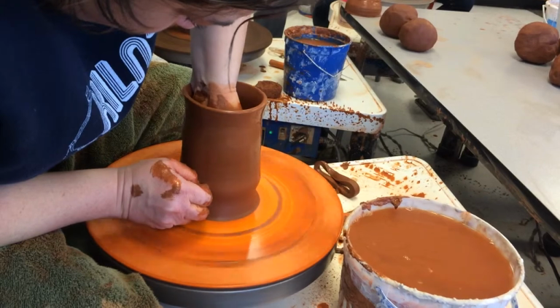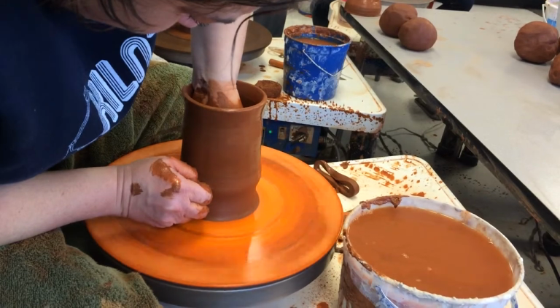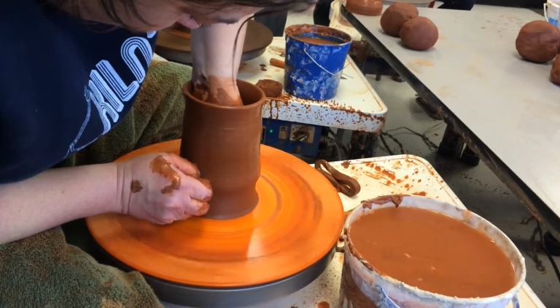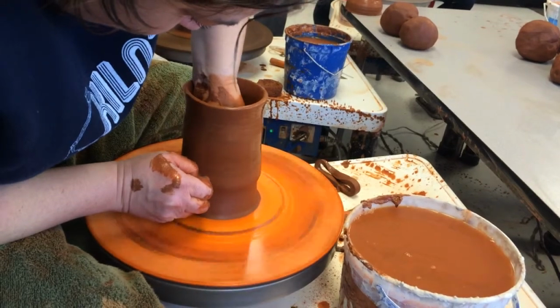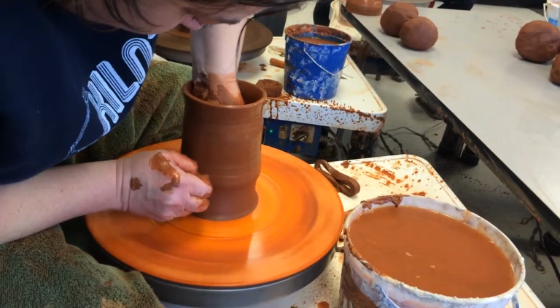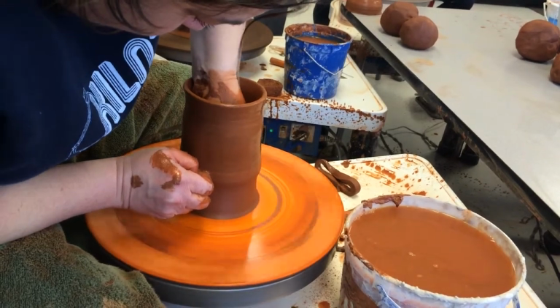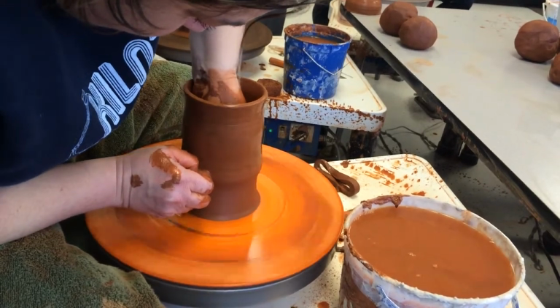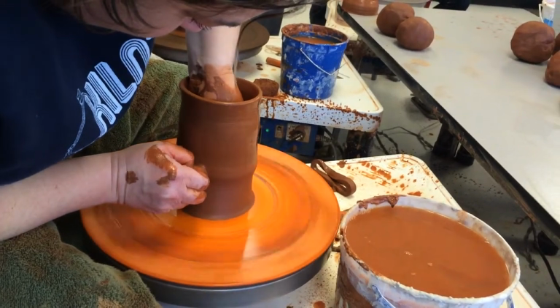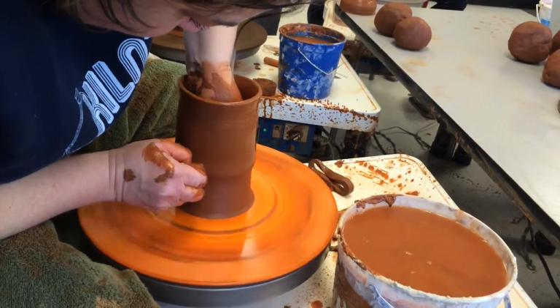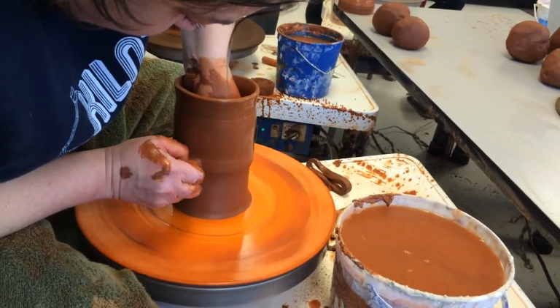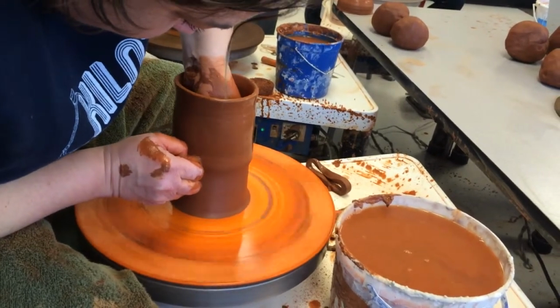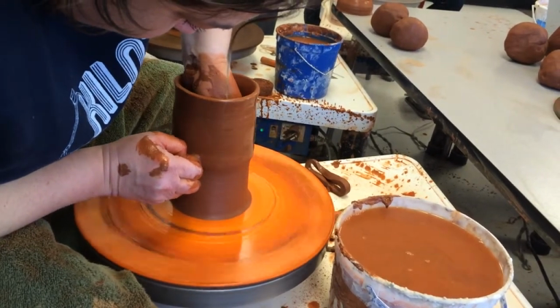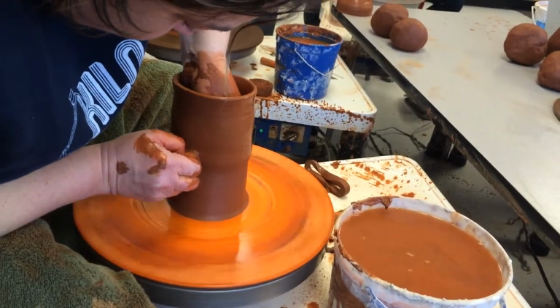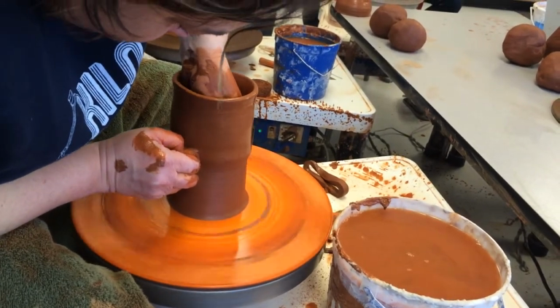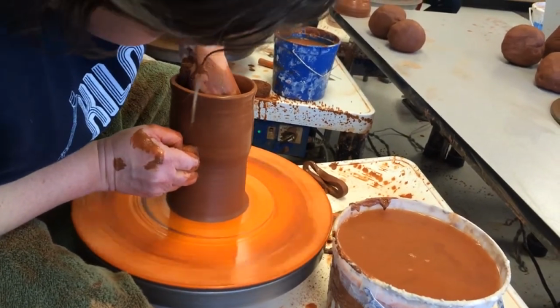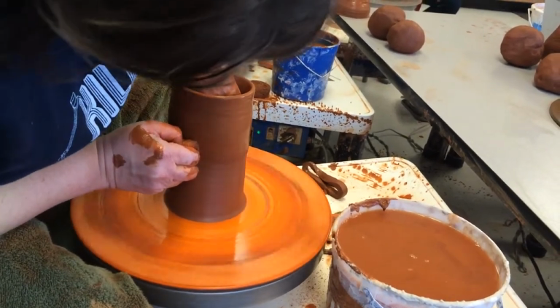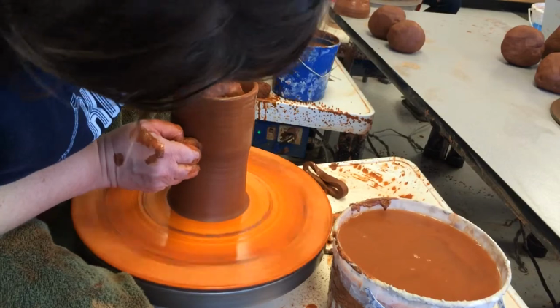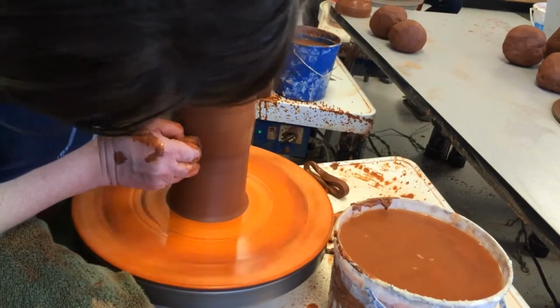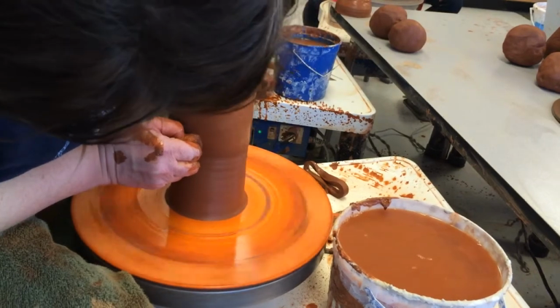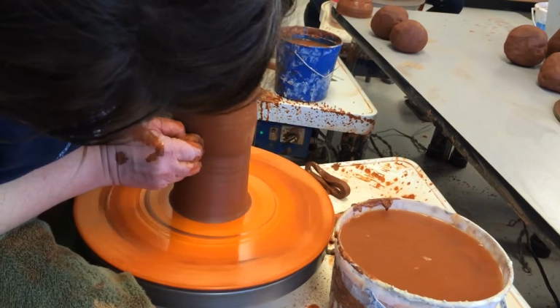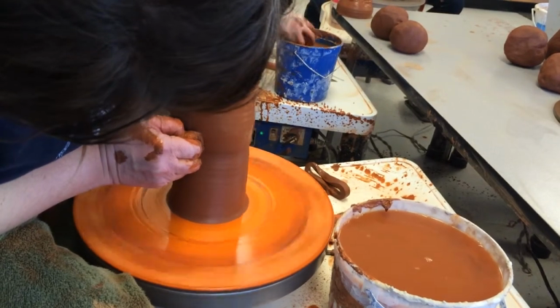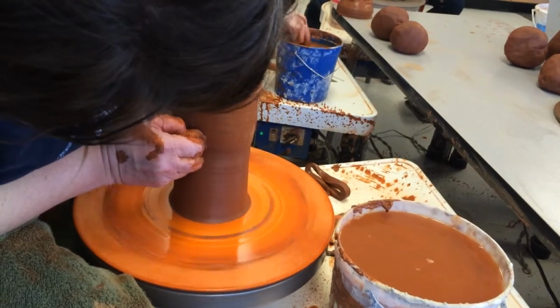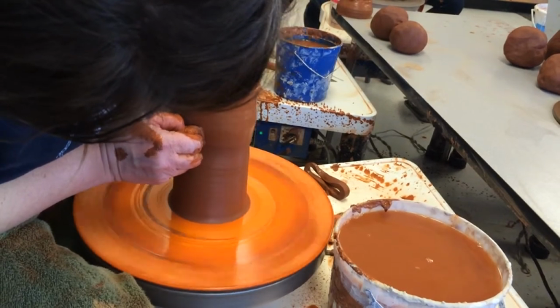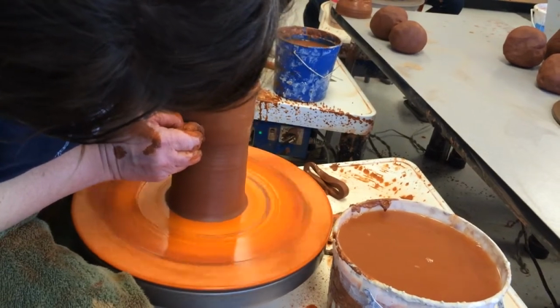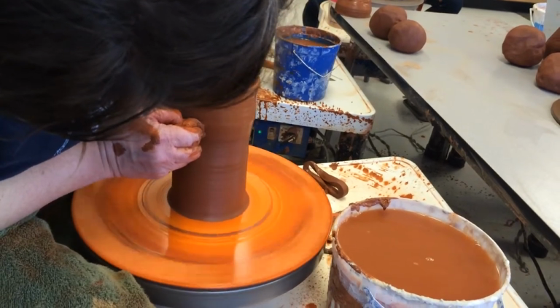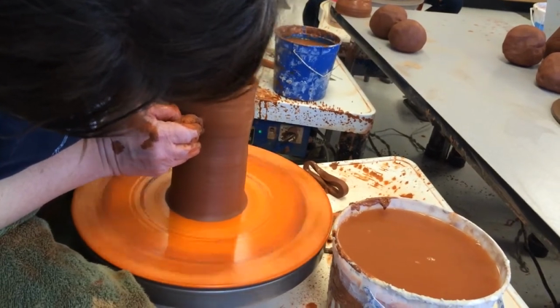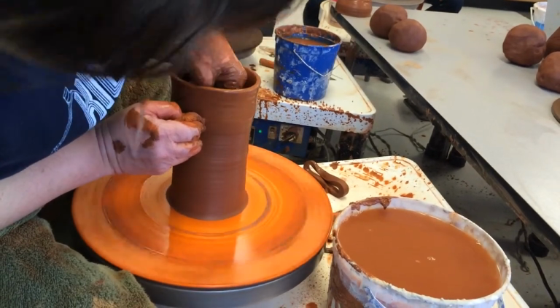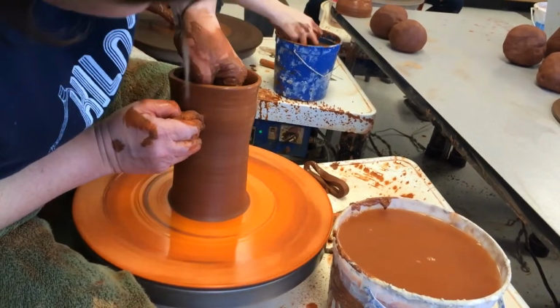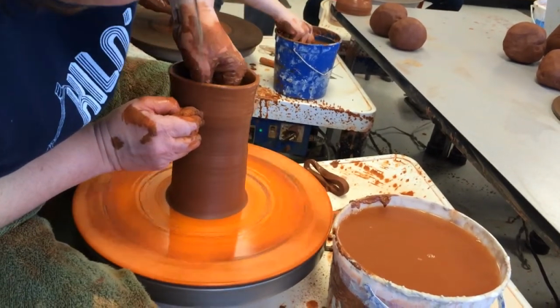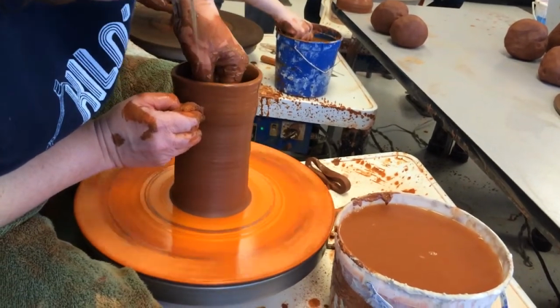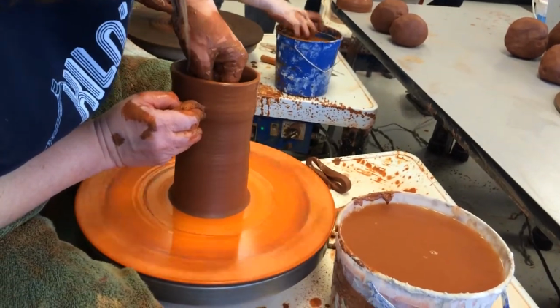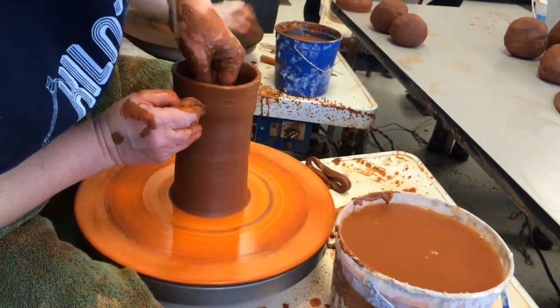I'm really working on getting a nice, even cylinder. So now I have my nice, even cylinder.